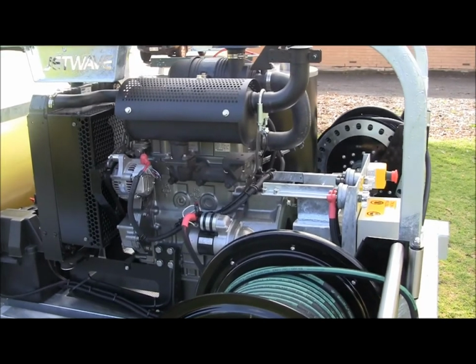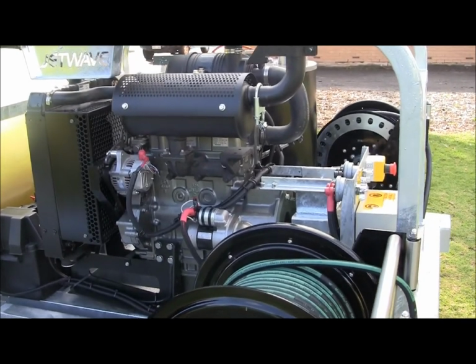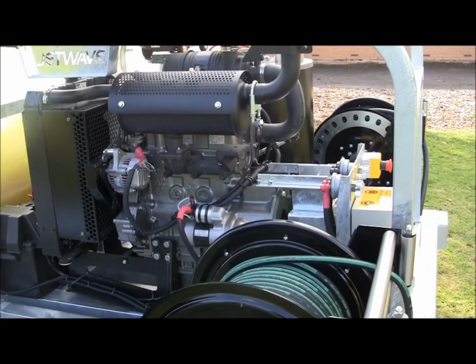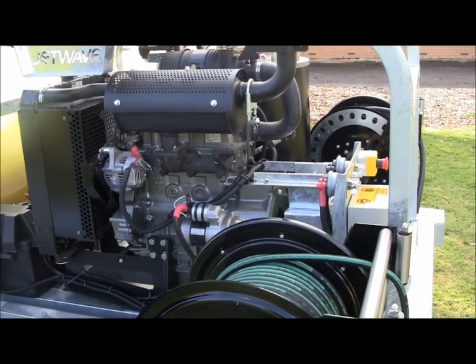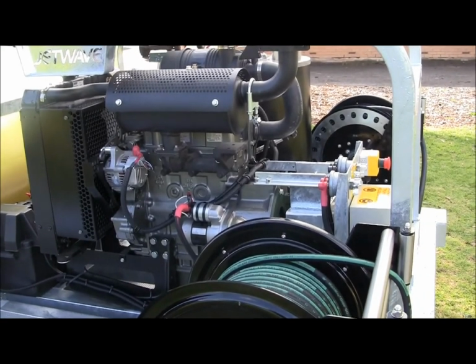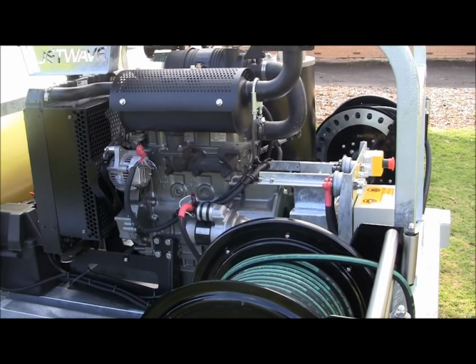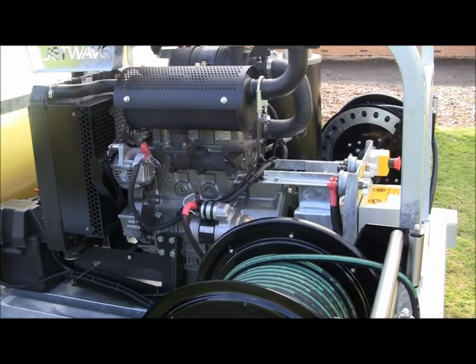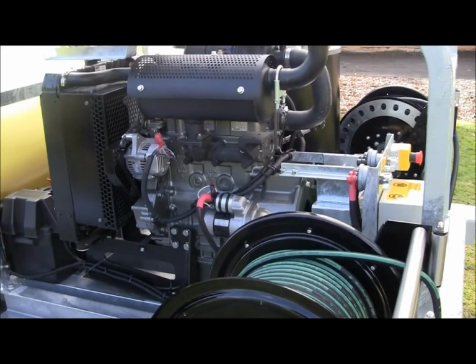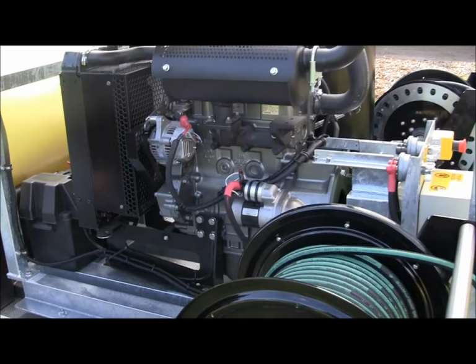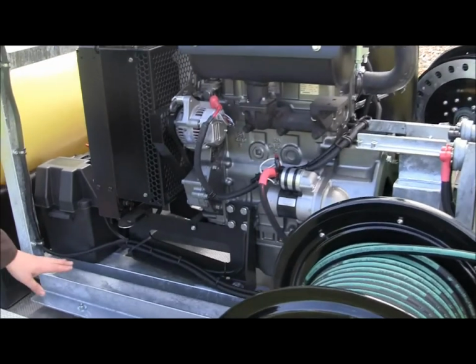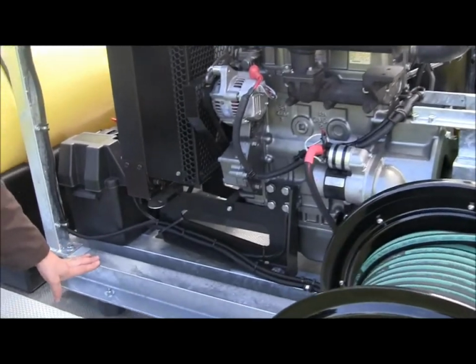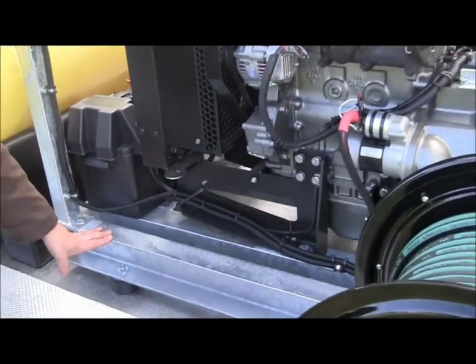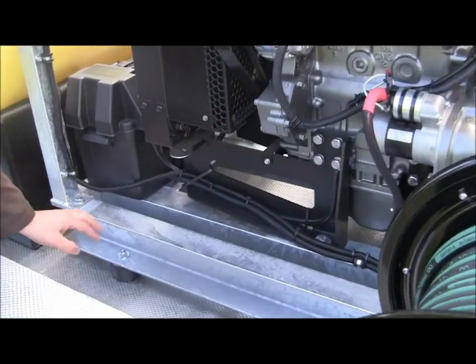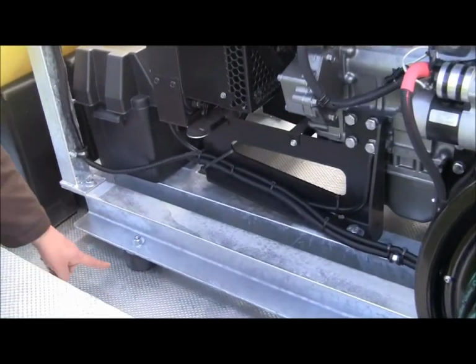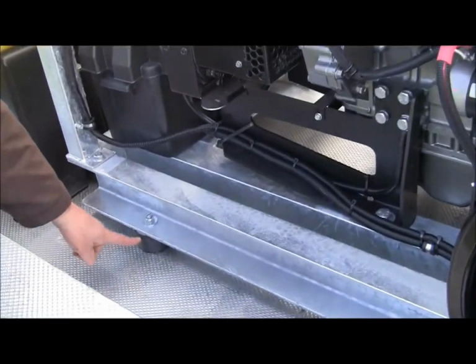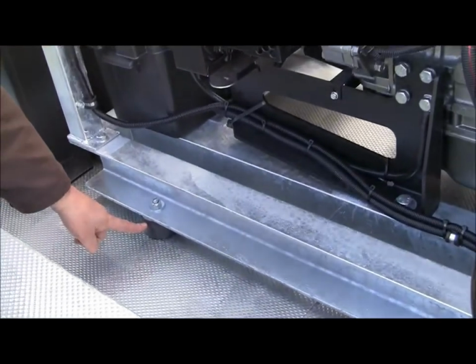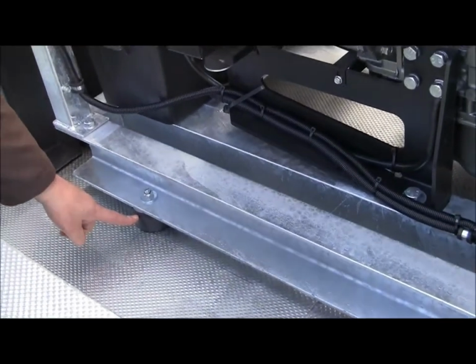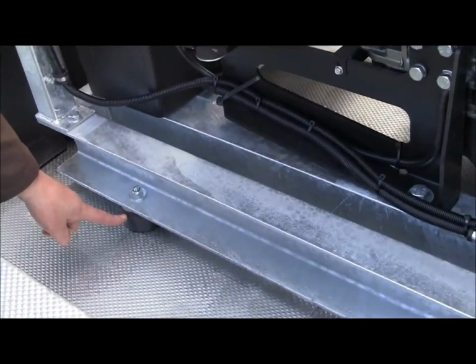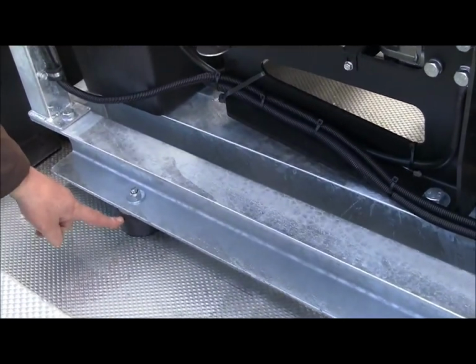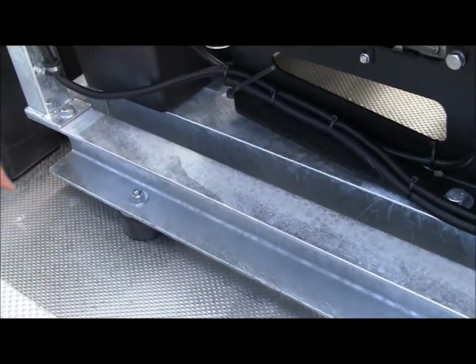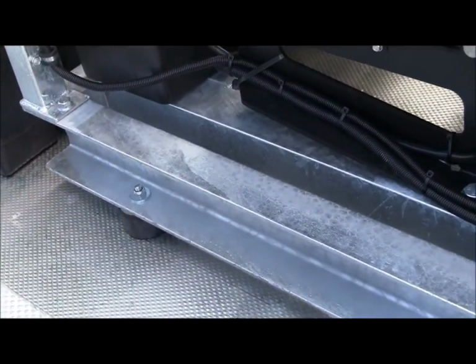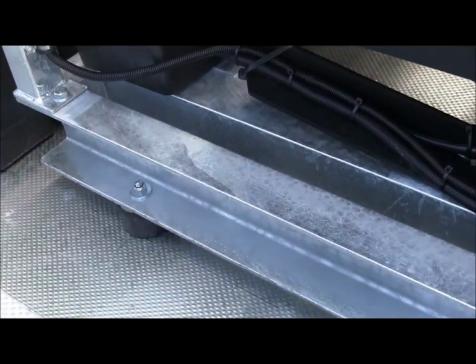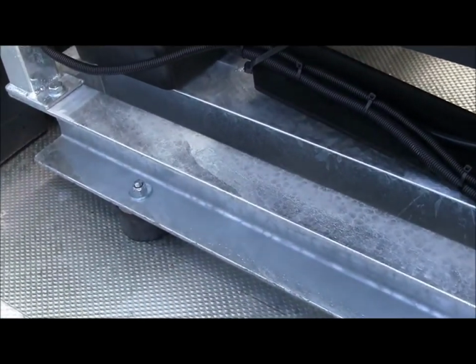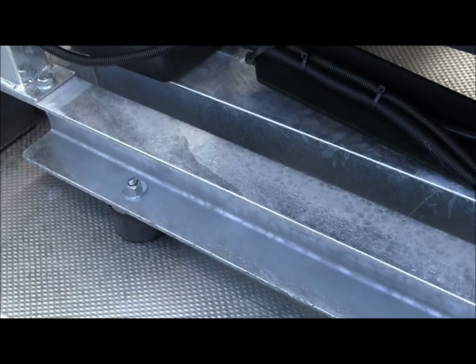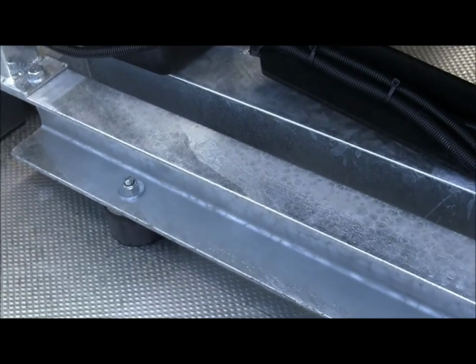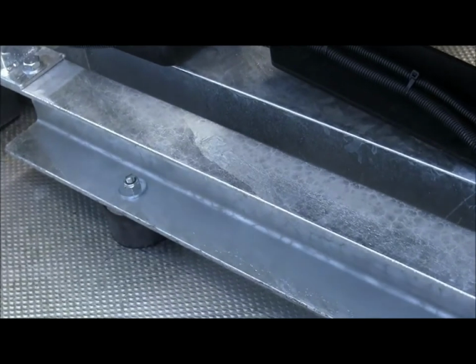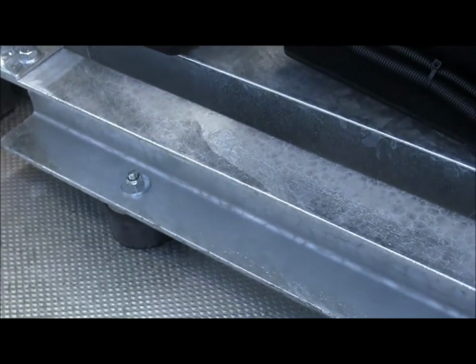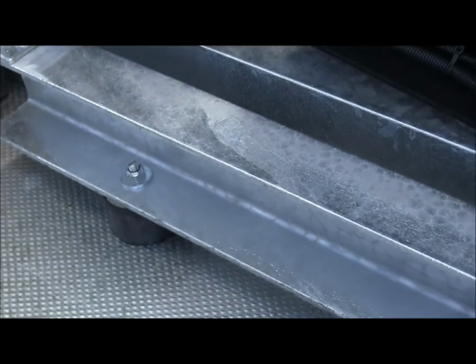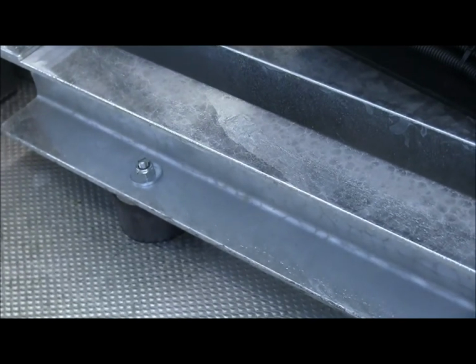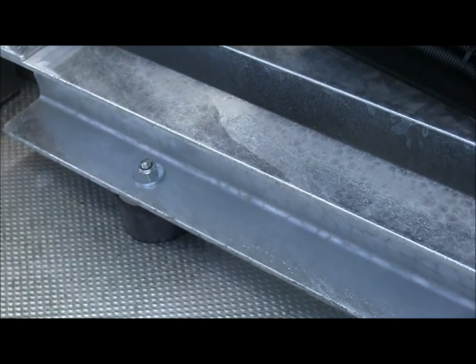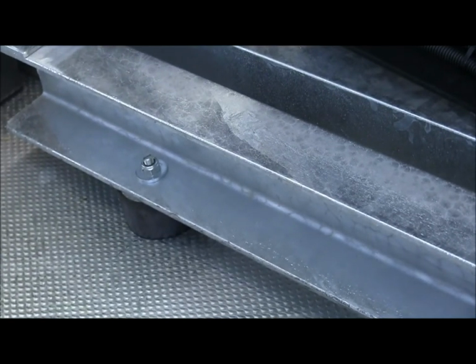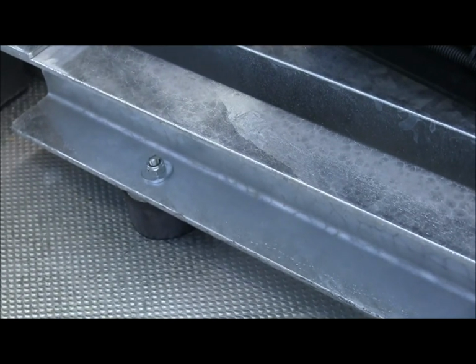Just to add to that vibration control, you'll see underneath the galvanised skid frame the vibration rubbers. These are positioned around the frame and this also helps control some of that vibration.